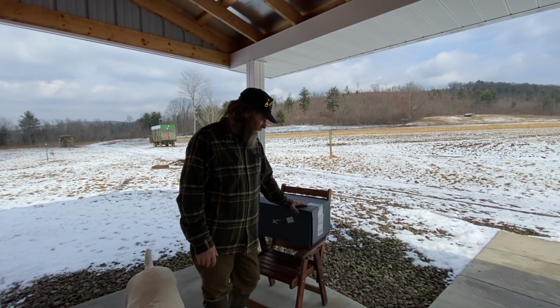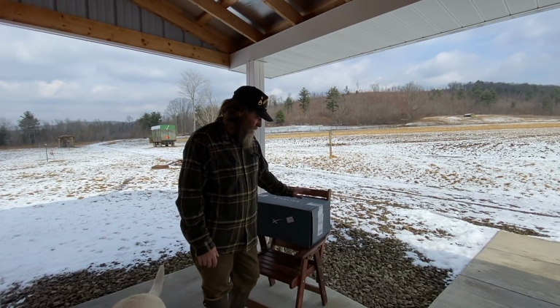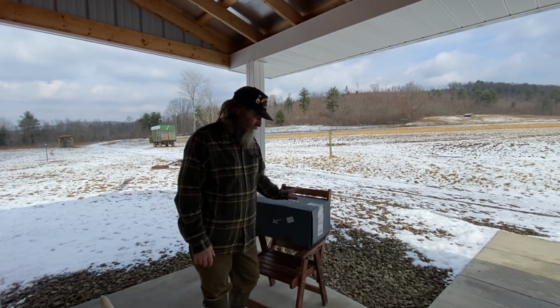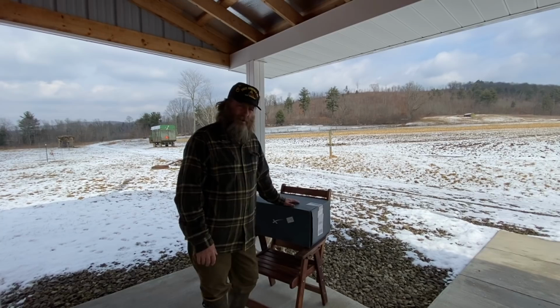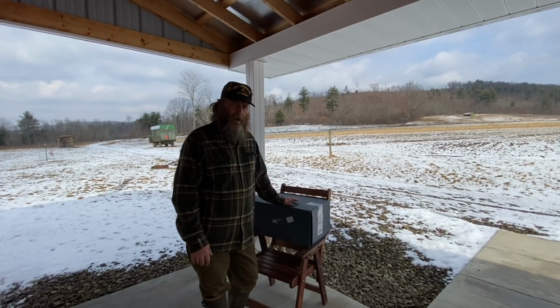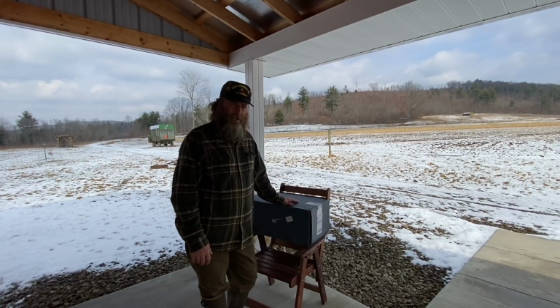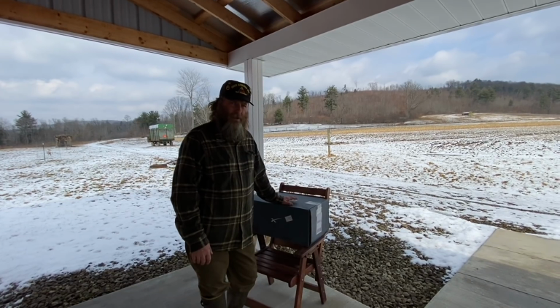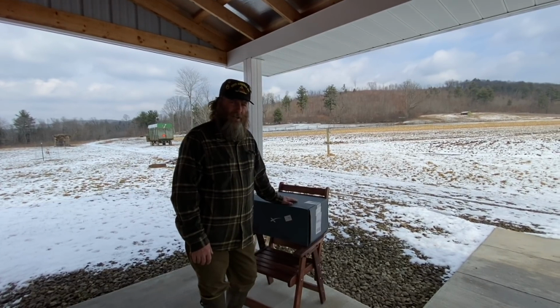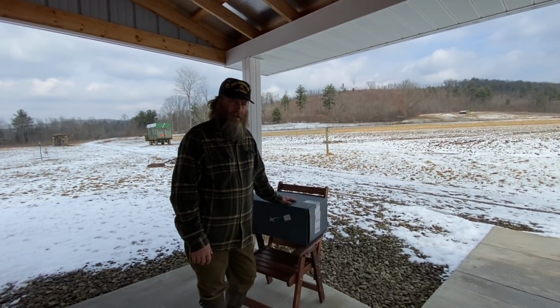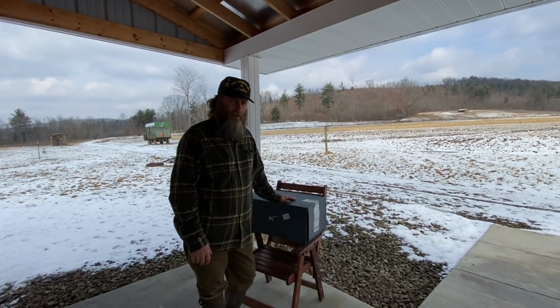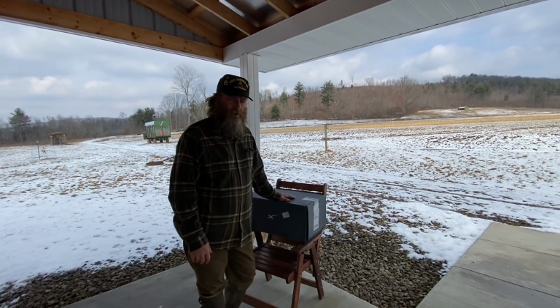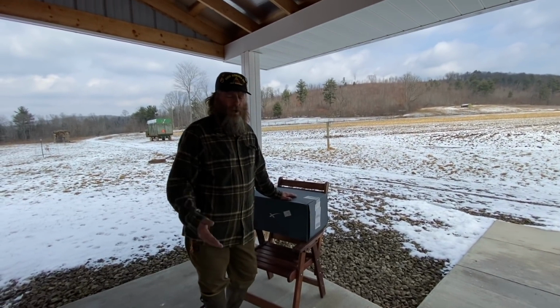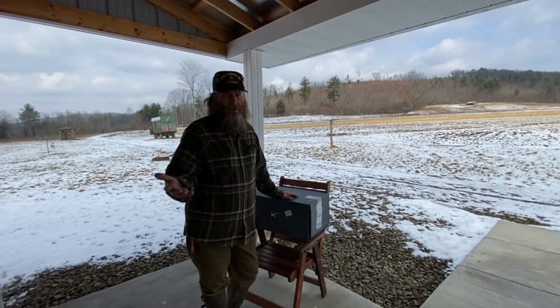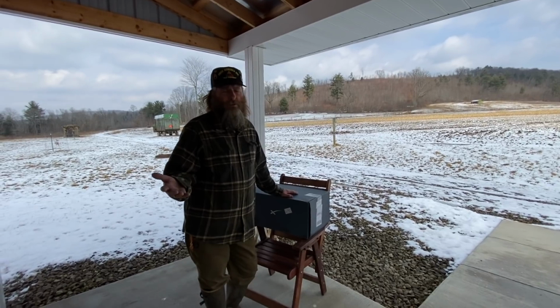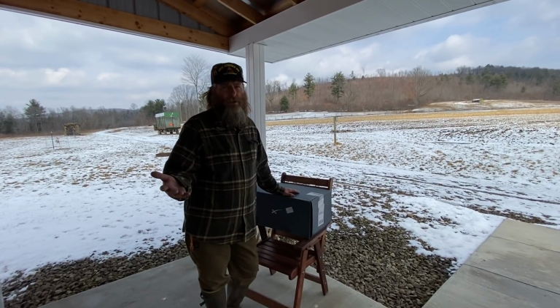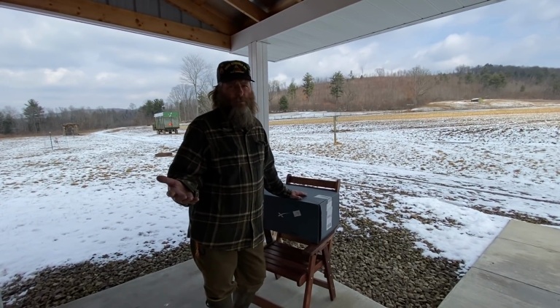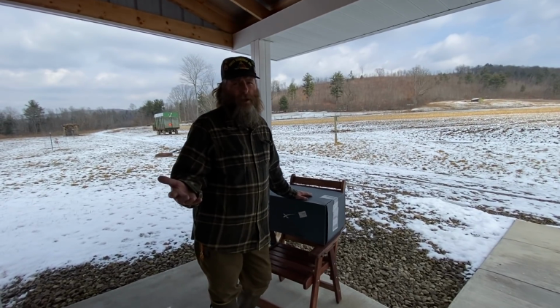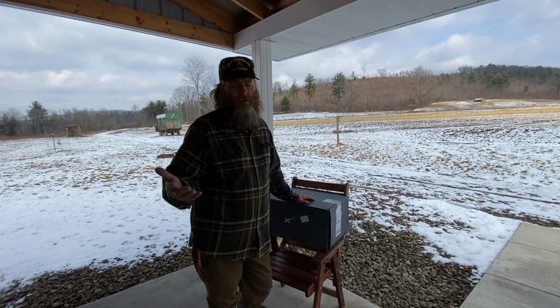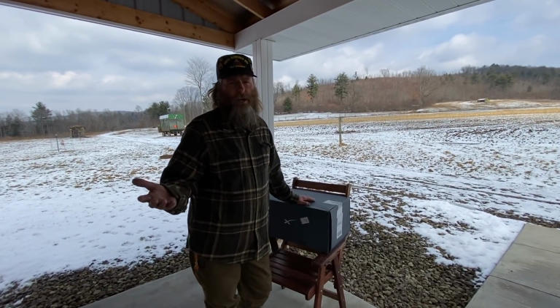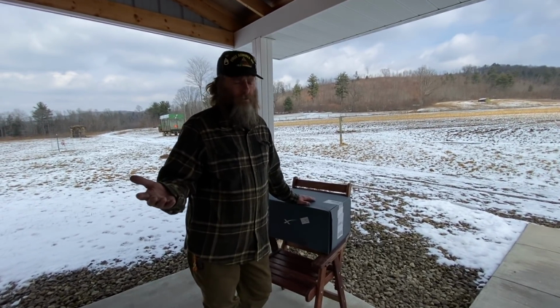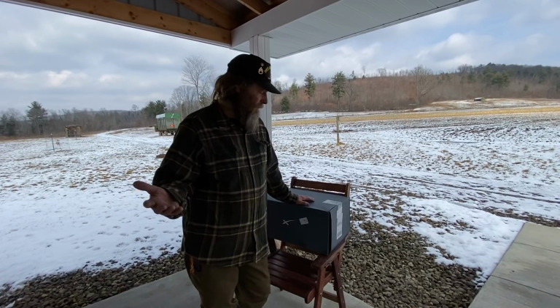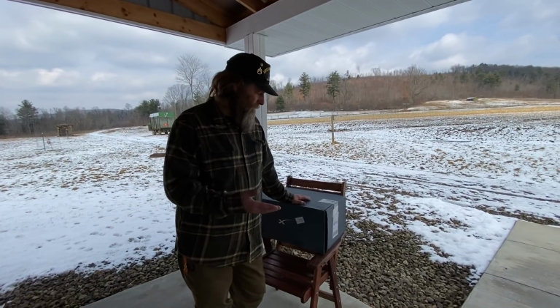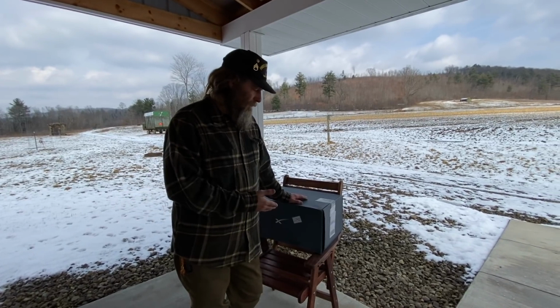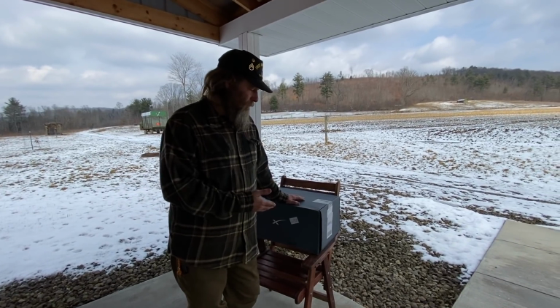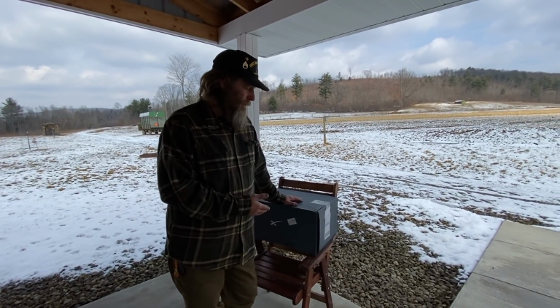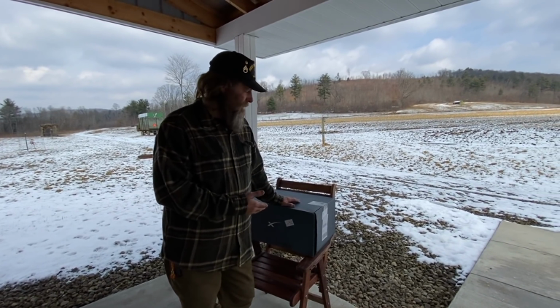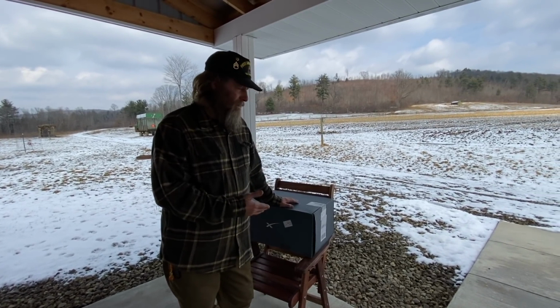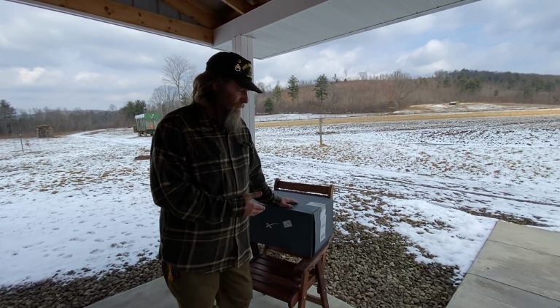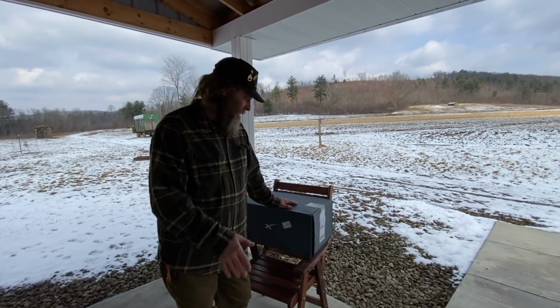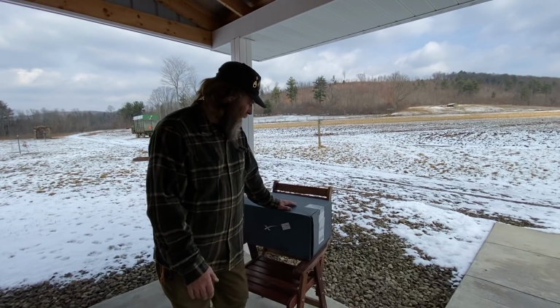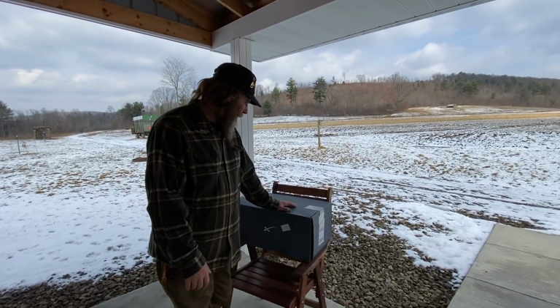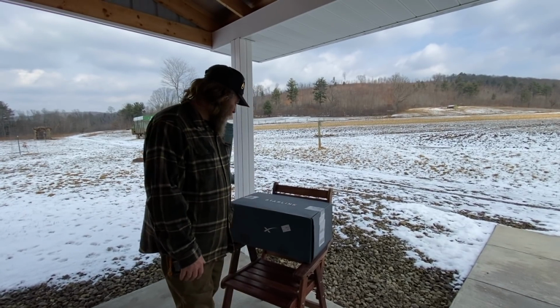It costs $500 just to buy this setup and then it's $99 a month for the service, which is equivalent to what the internet we pay at our other house. So if this works like we hope it does here, it's going to work out good for us.